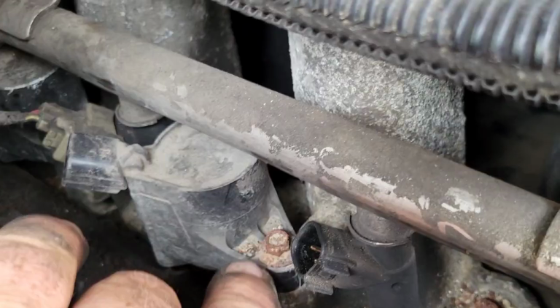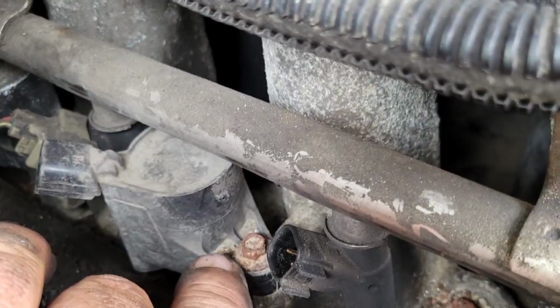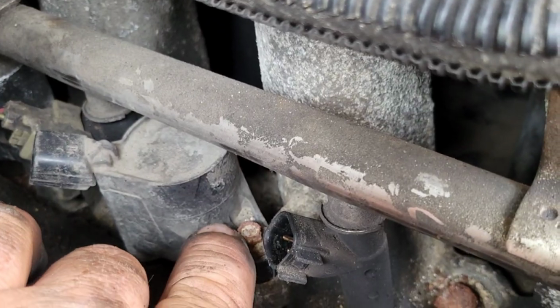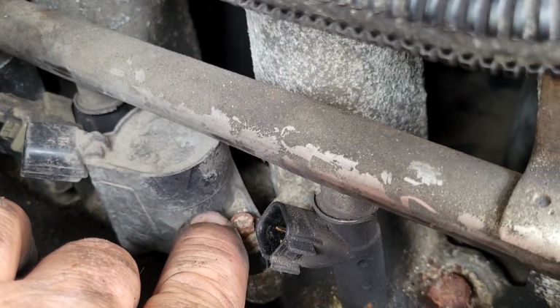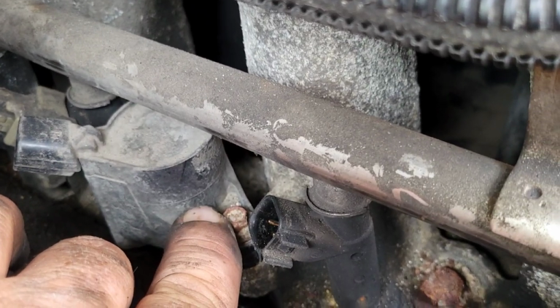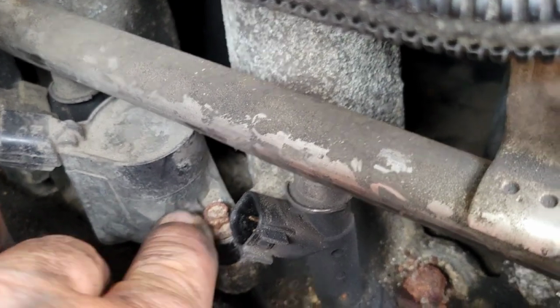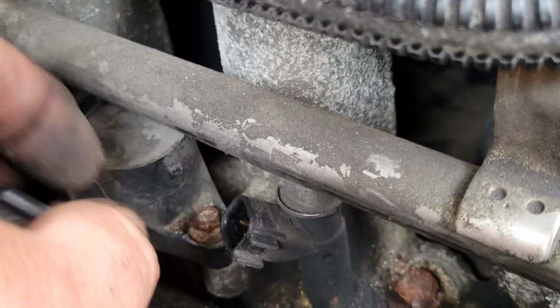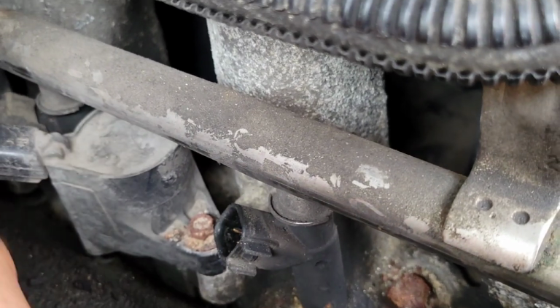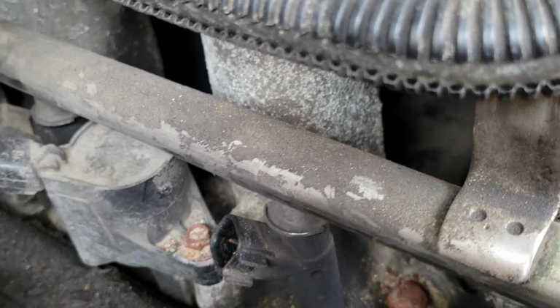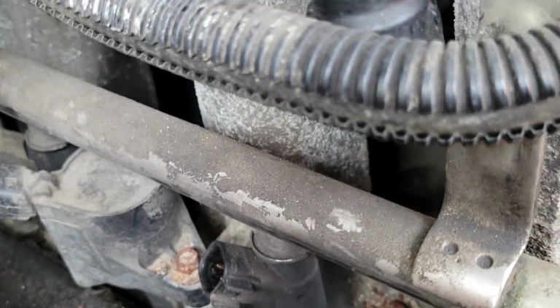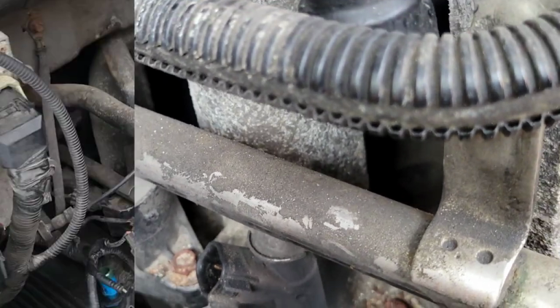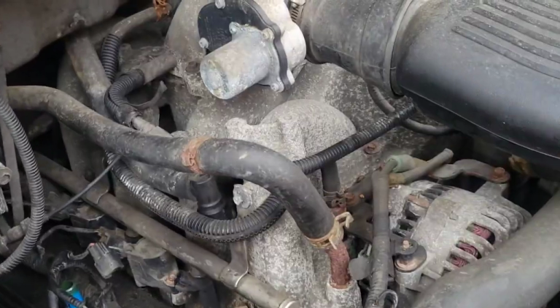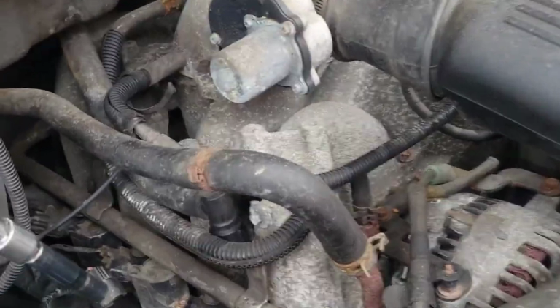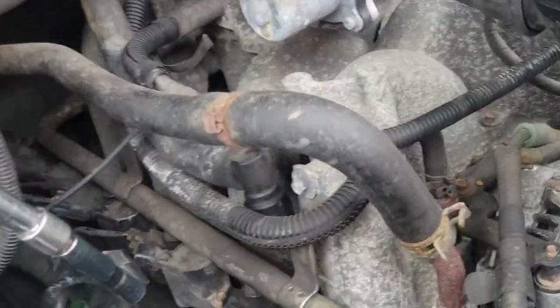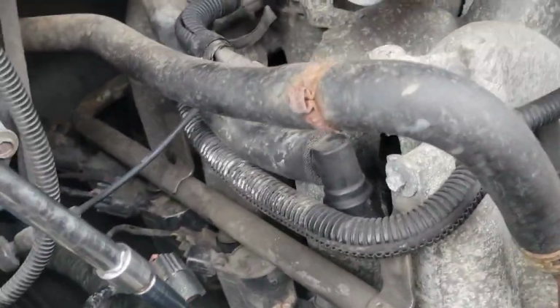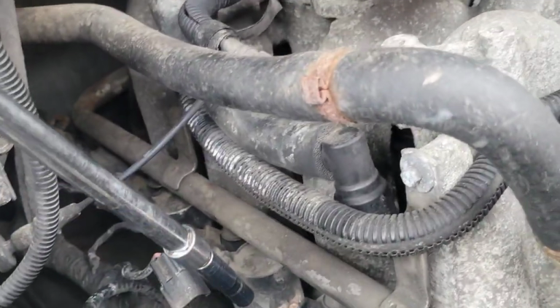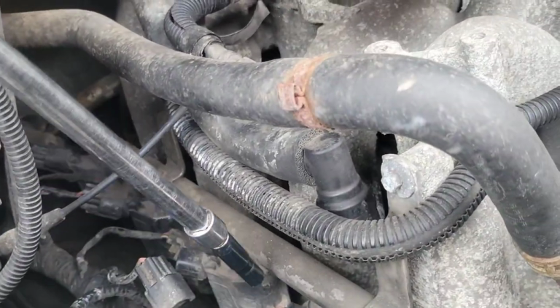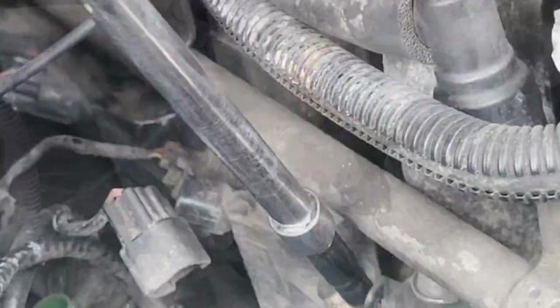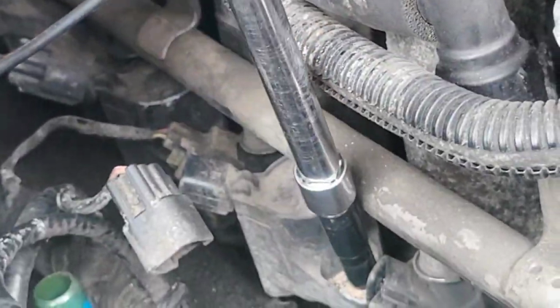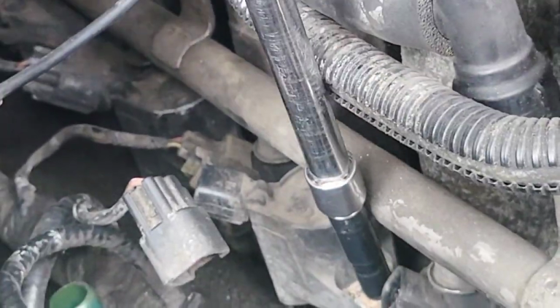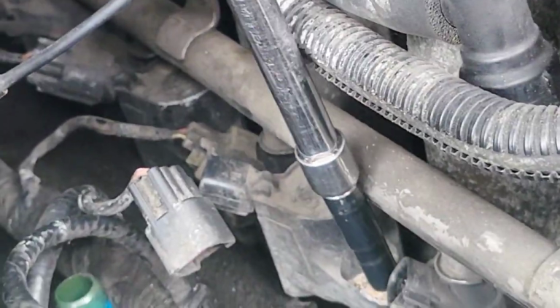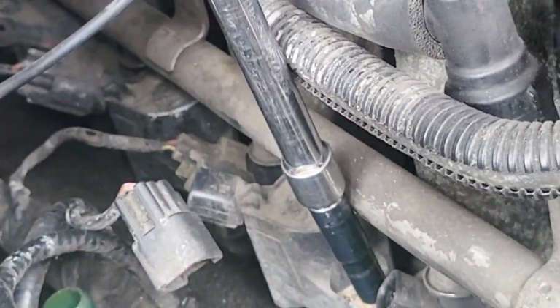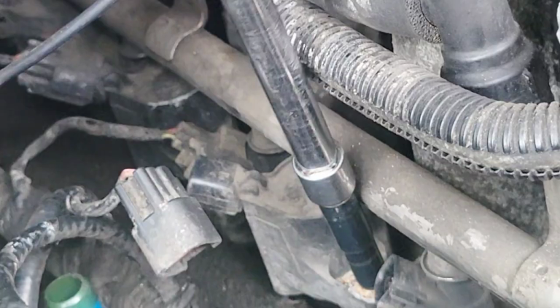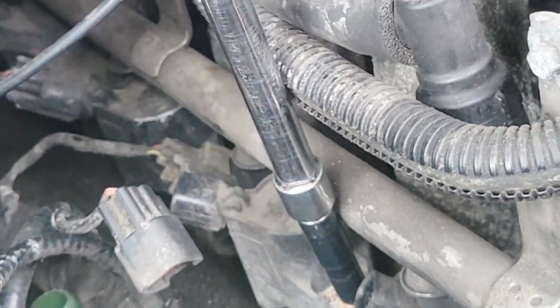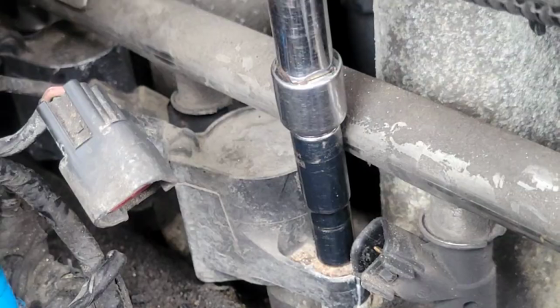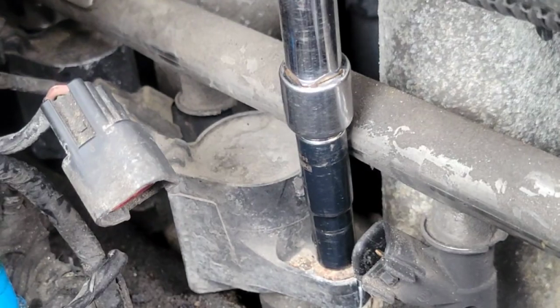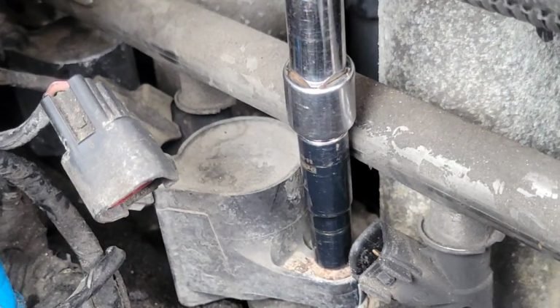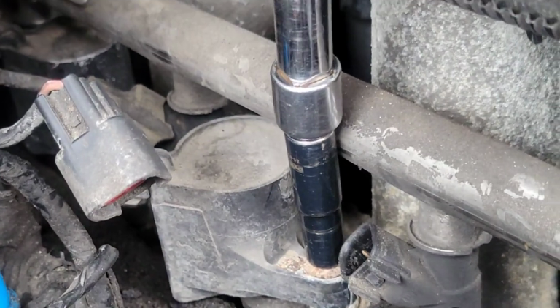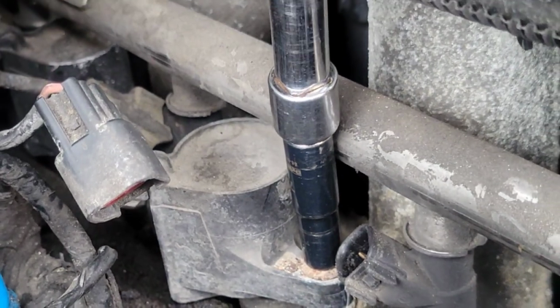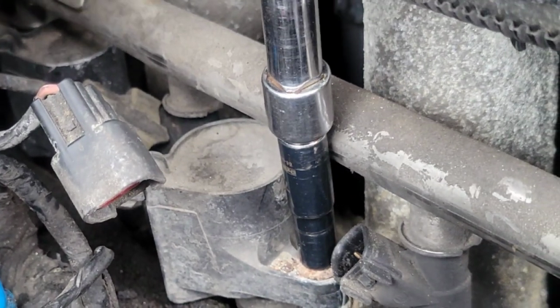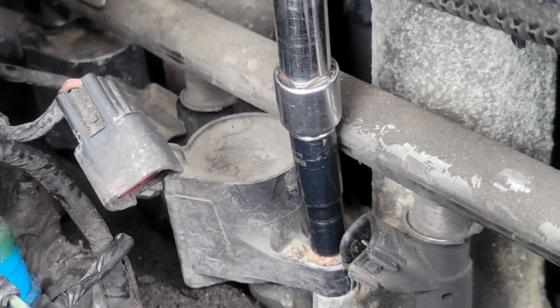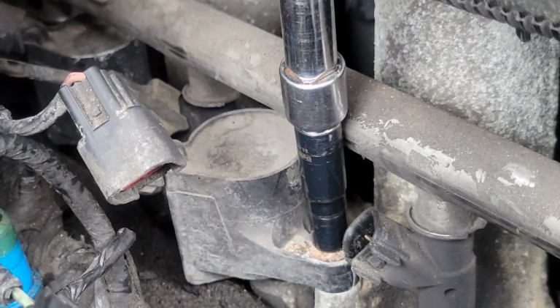So now we're going to take the 7mm off and pull the coil out. Let's go ahead and put our 7mm on here. Look, the whole coil's moving.